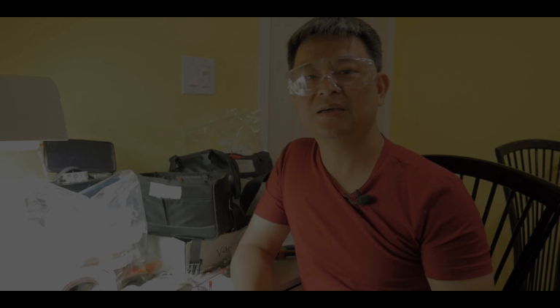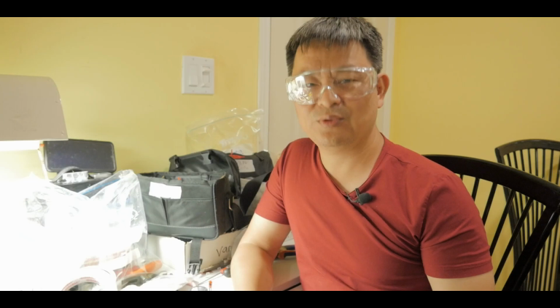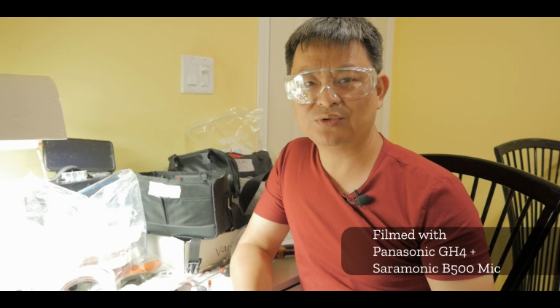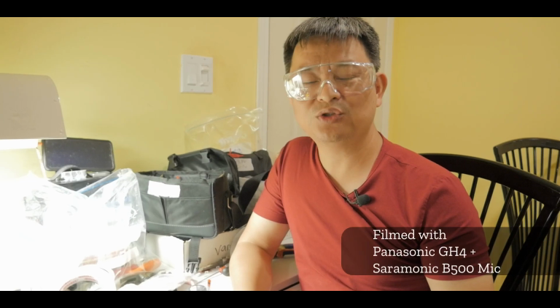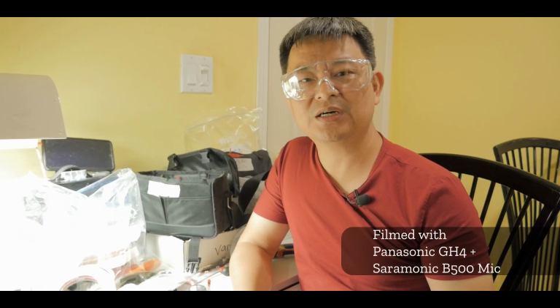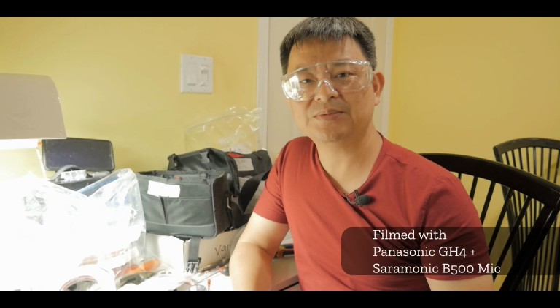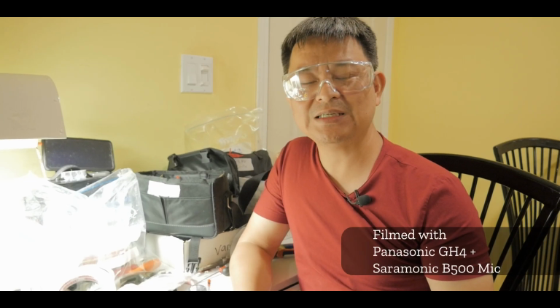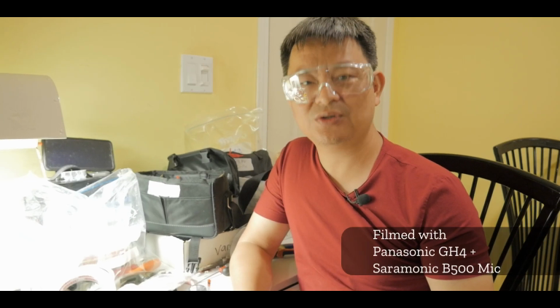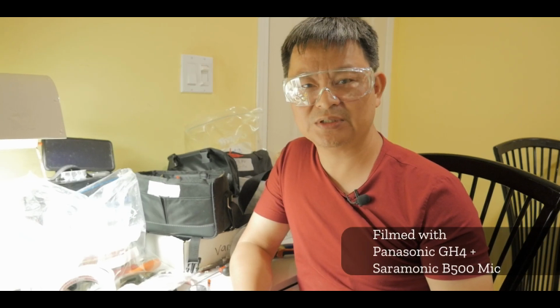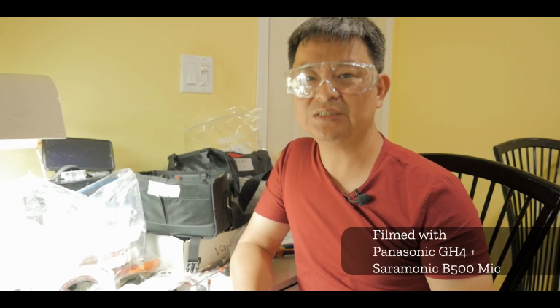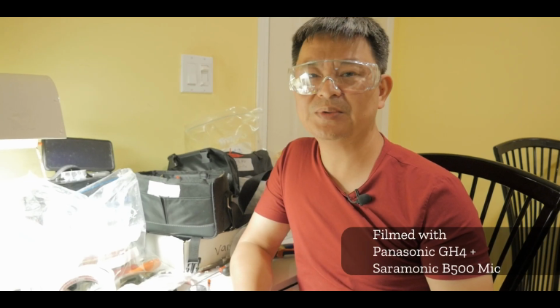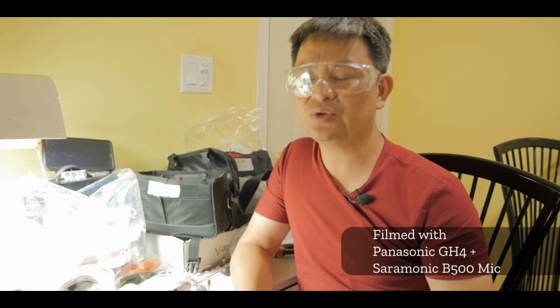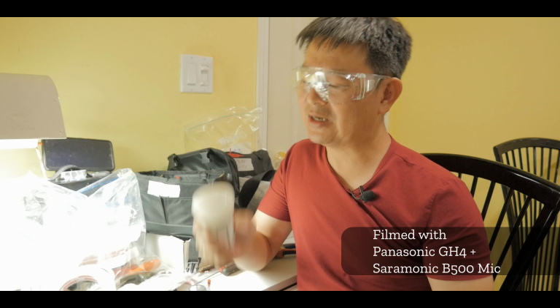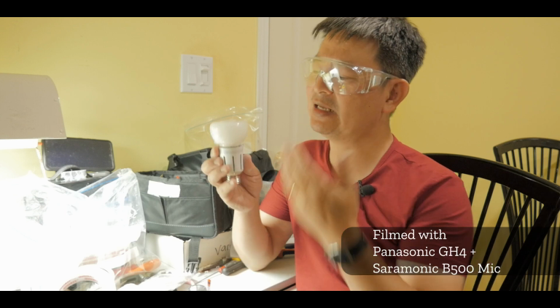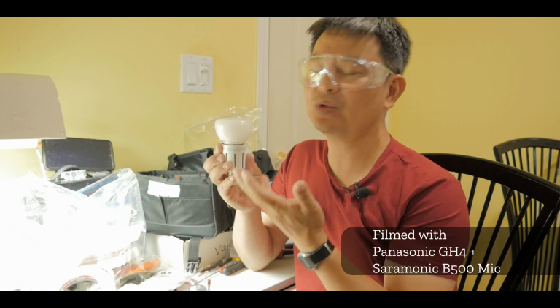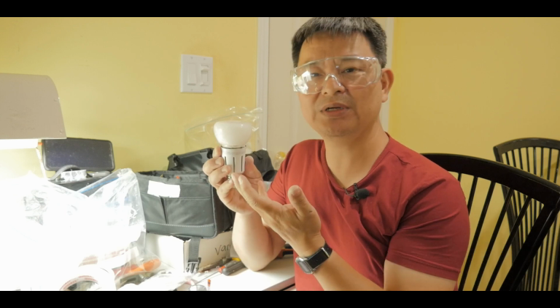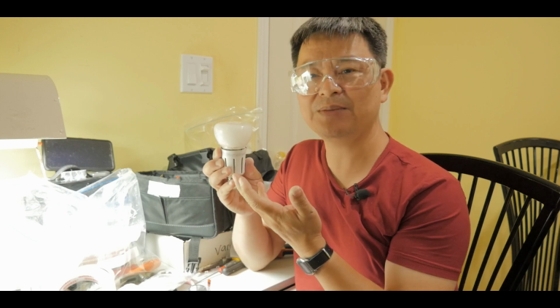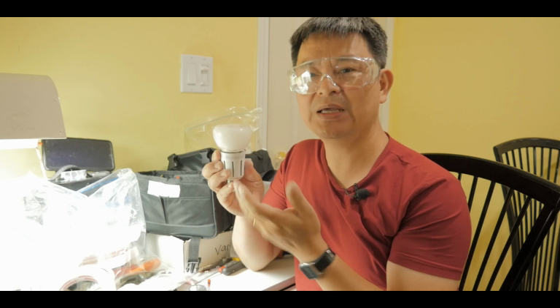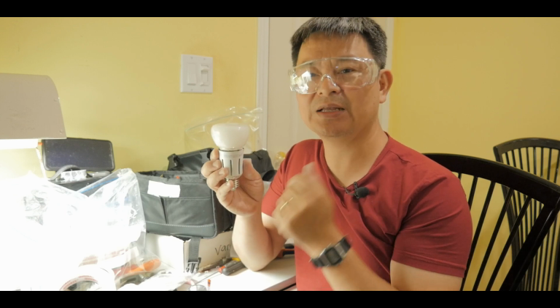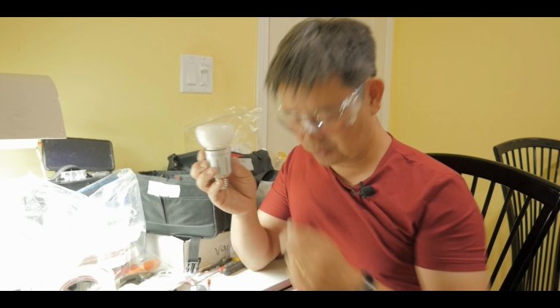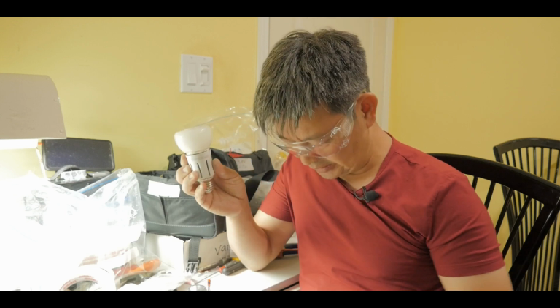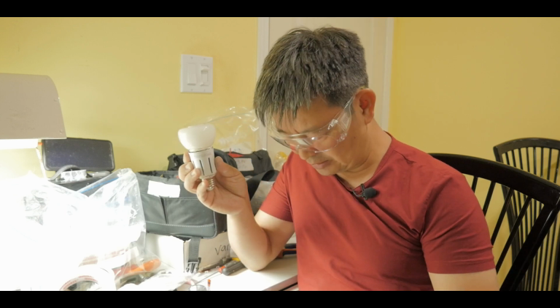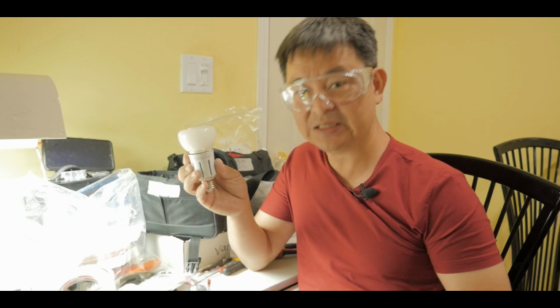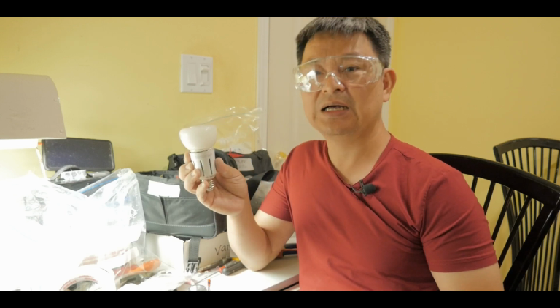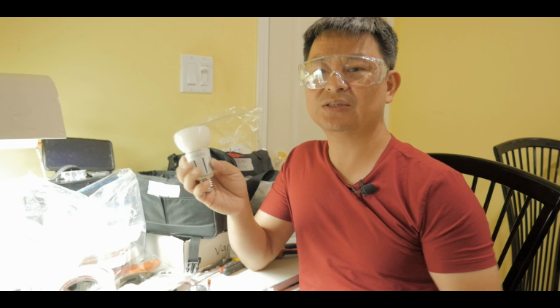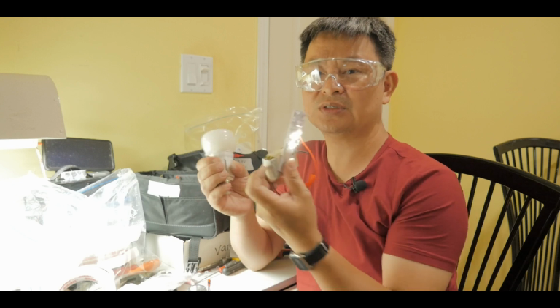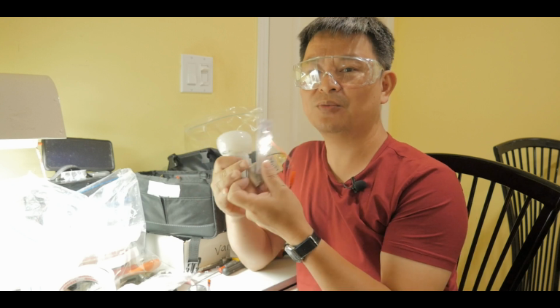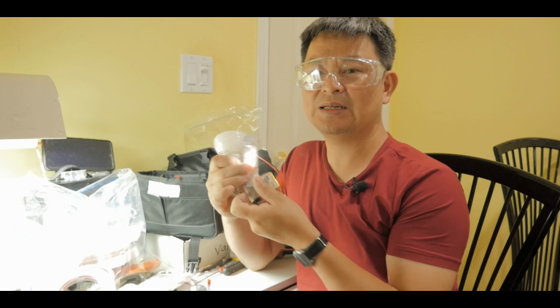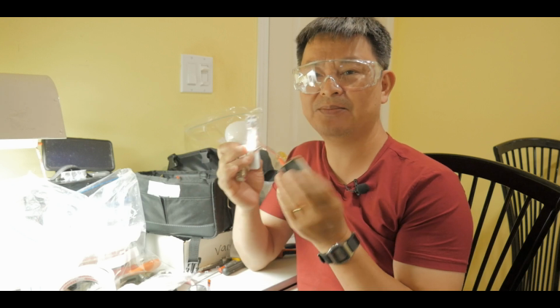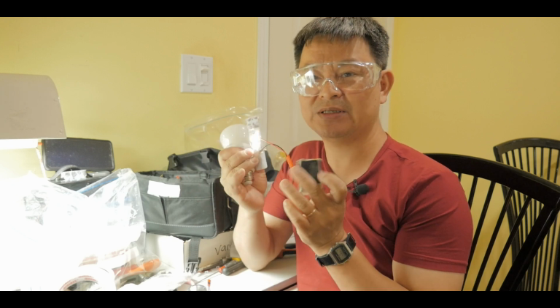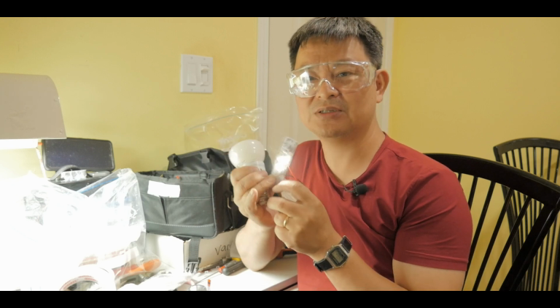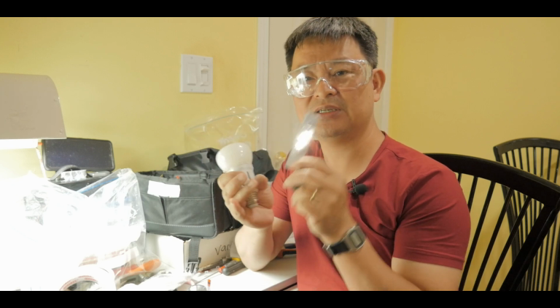Hi, welcome back to EducateTube.com. My name is Sipsky, your host. In this video I'll be showing you how I take a broken LED light bulb and convert it into a LED light source powered by a lithium battery, as you can see here.